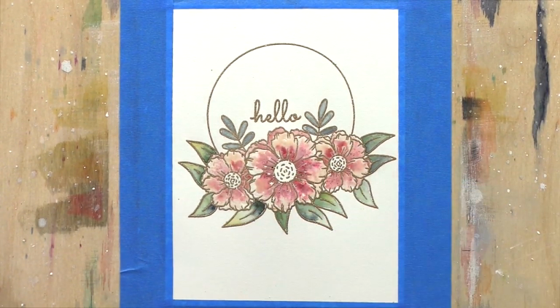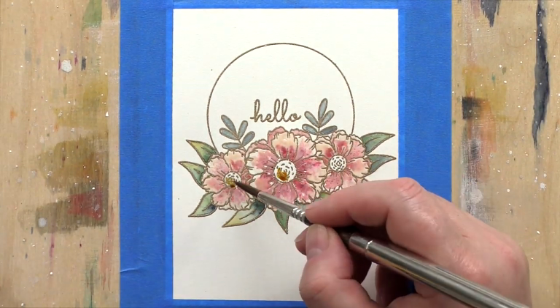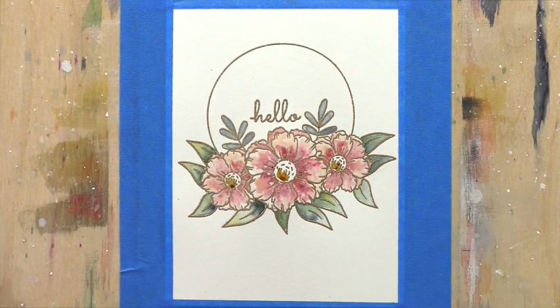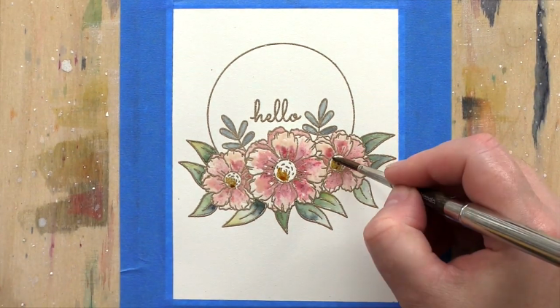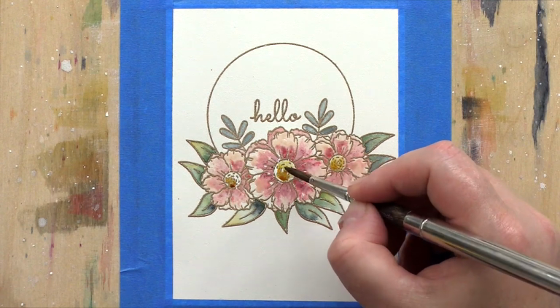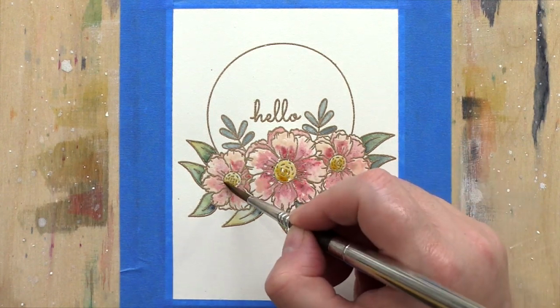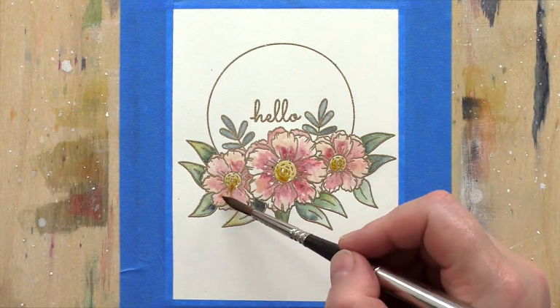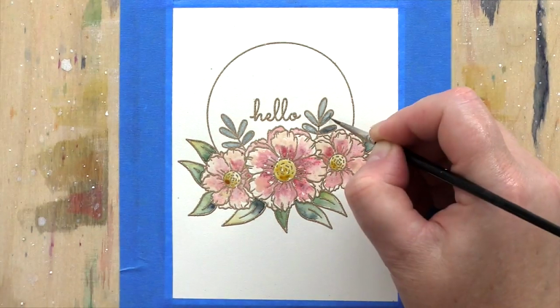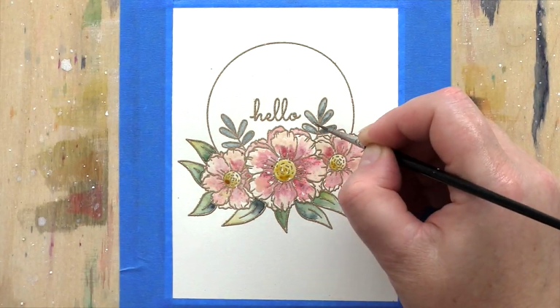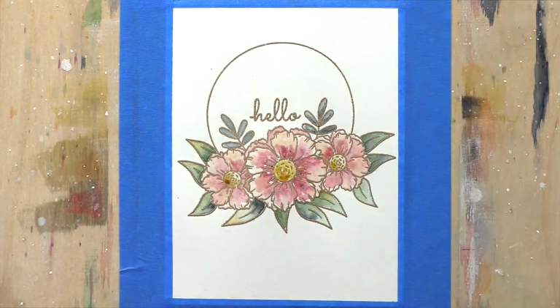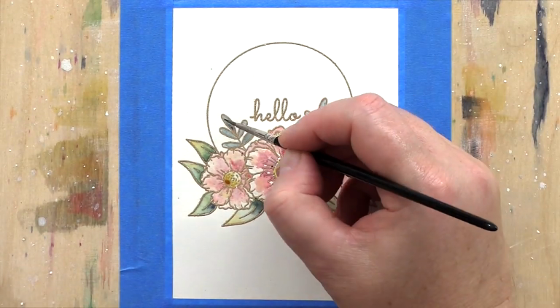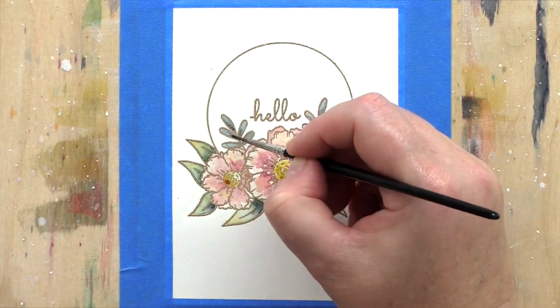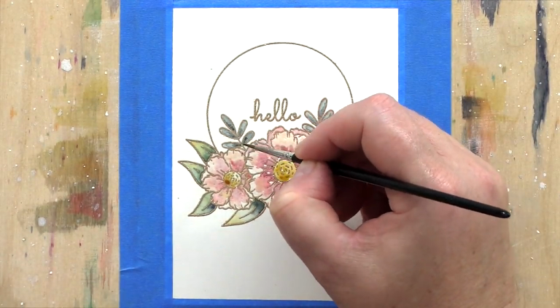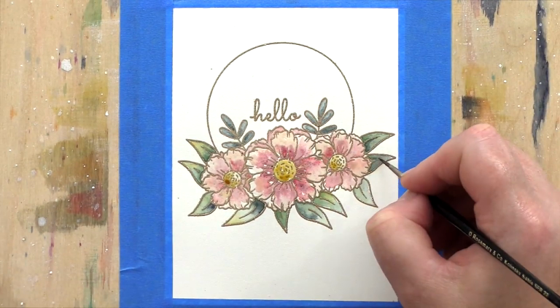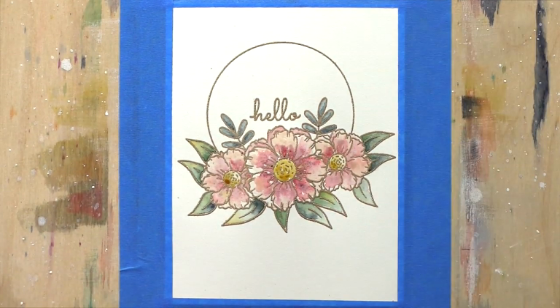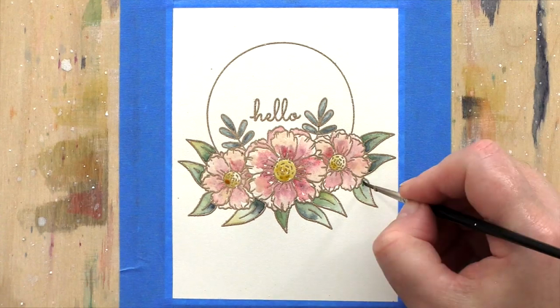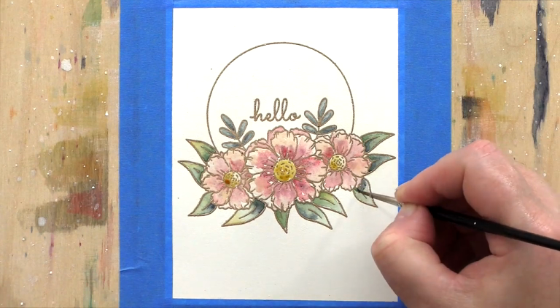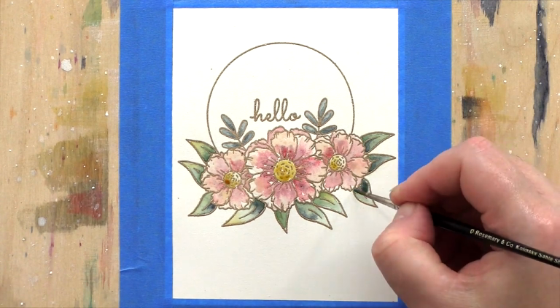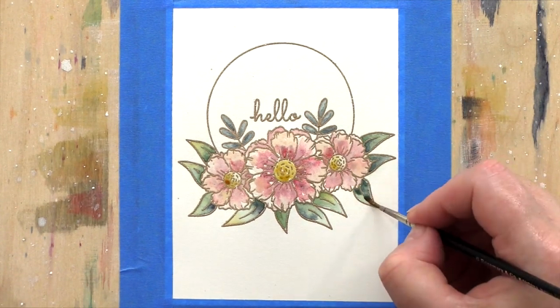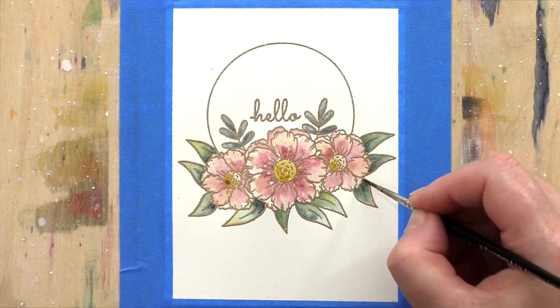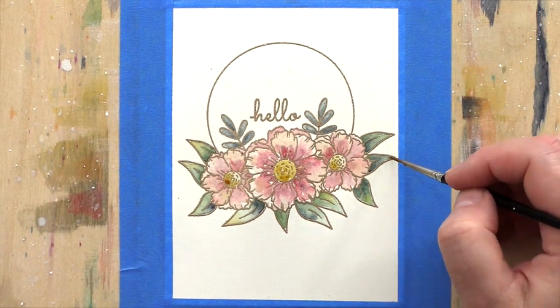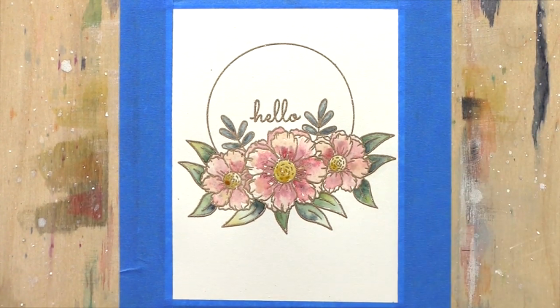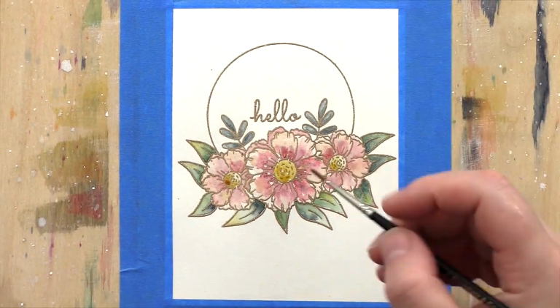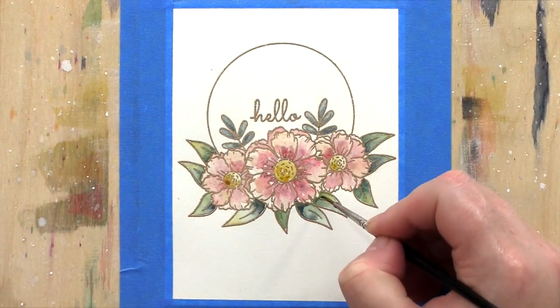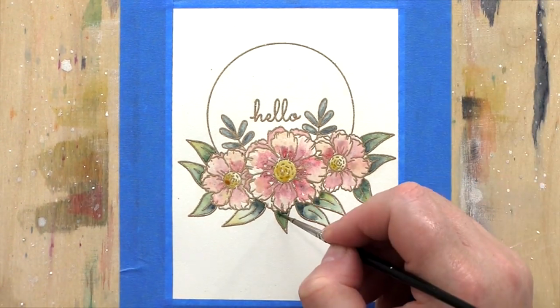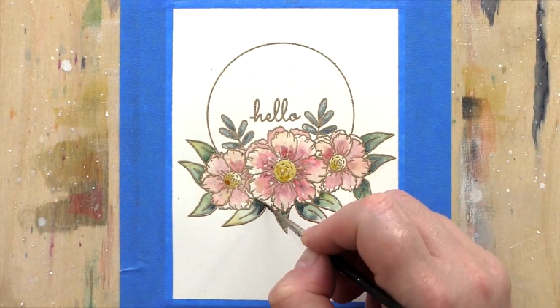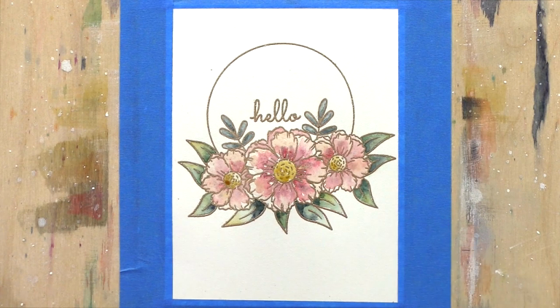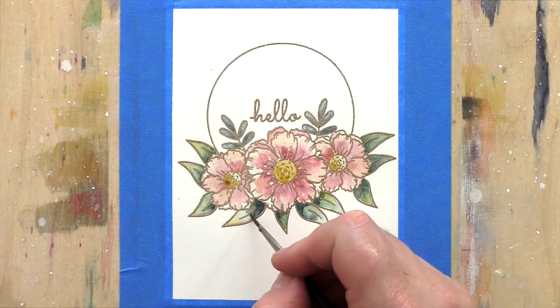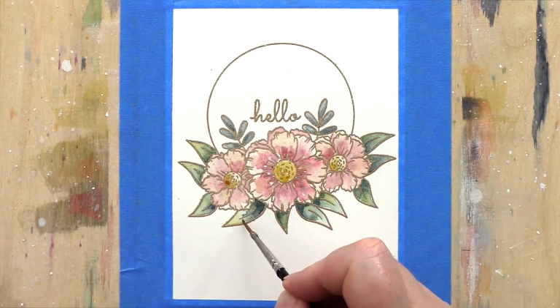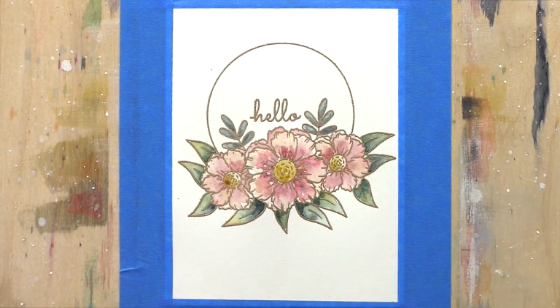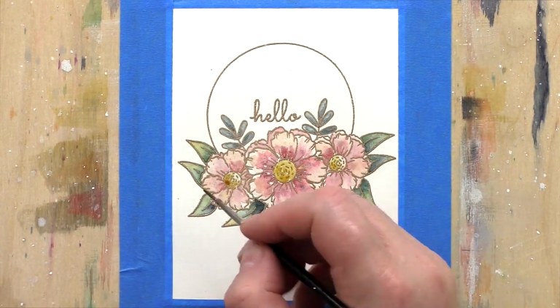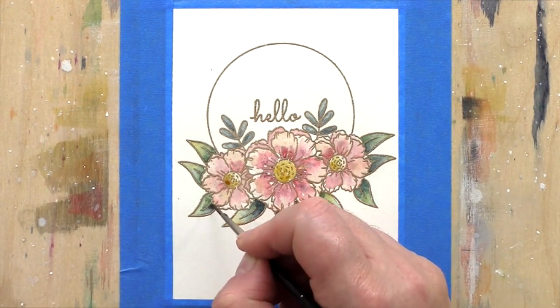For the rest of my time watercolouring this image, I tried to build up the layers and colours using greens and blue mixtures of Daniel Smith watercolours such as Cascade Green, Indigo, and Lunar Black for the leaves, with touches of Quinacridone Gold for highlights and variation.